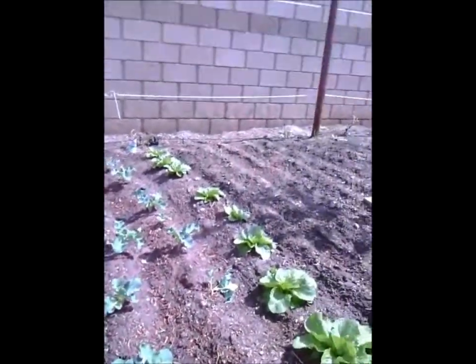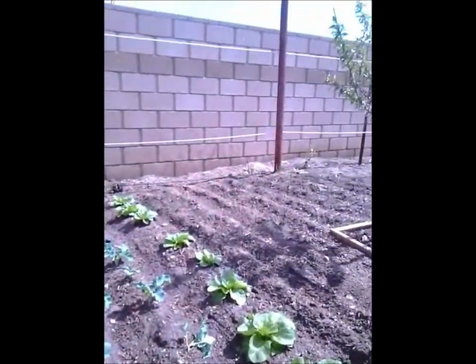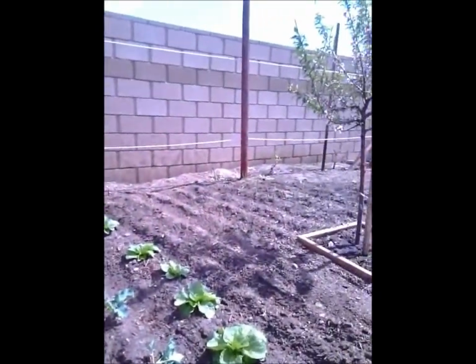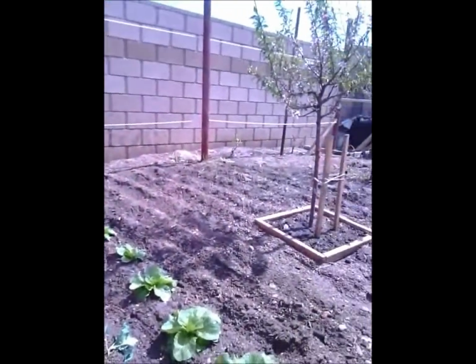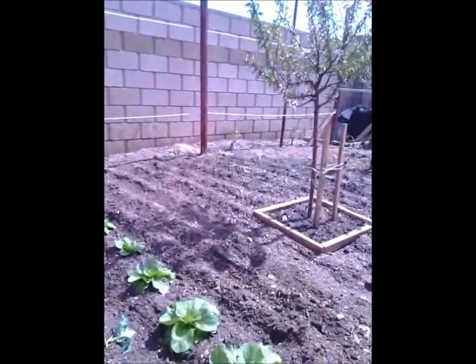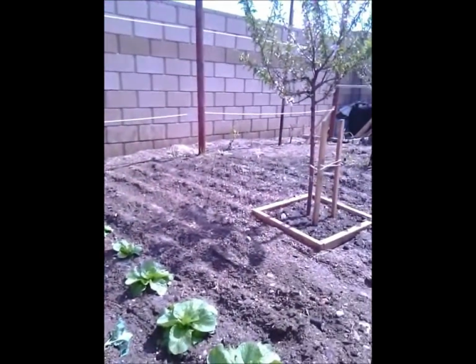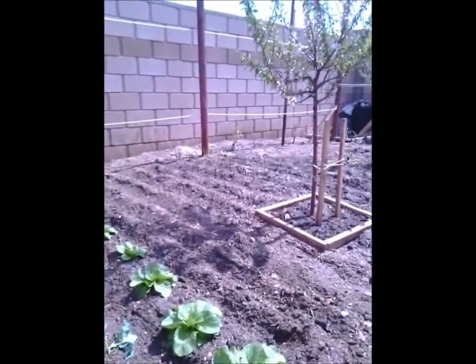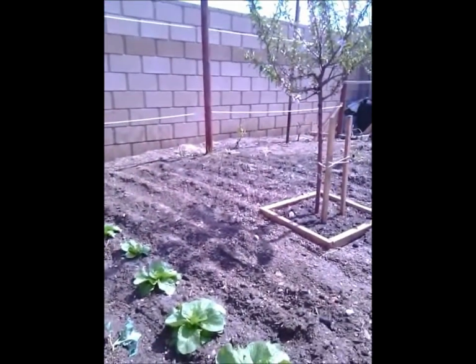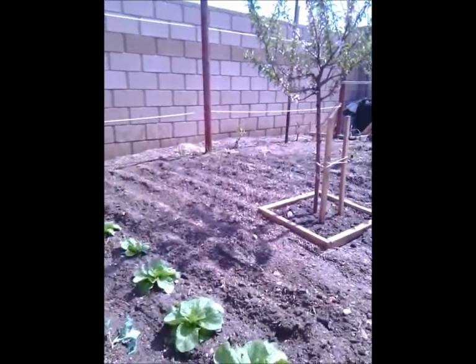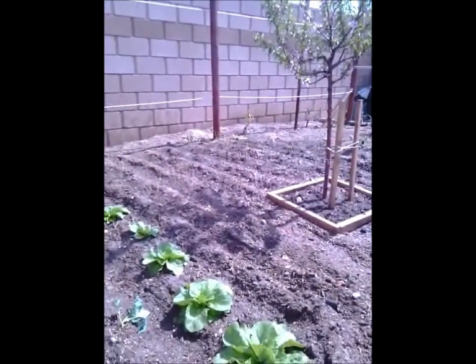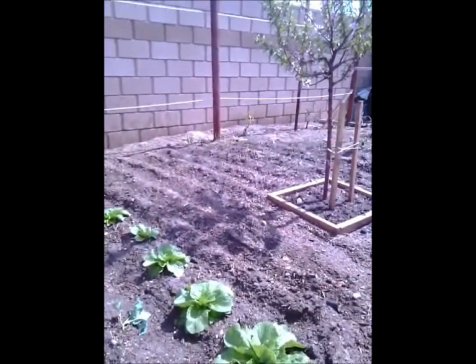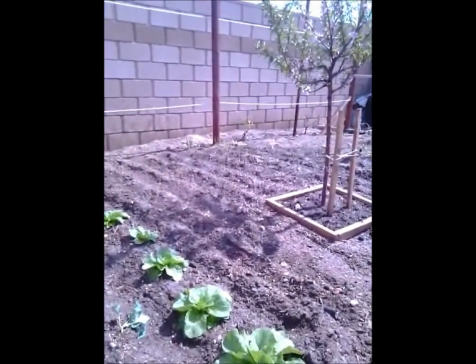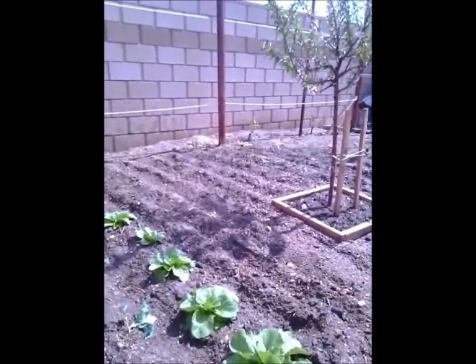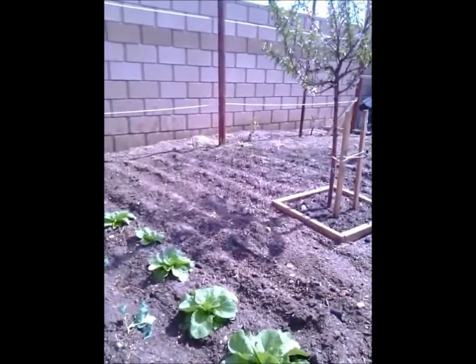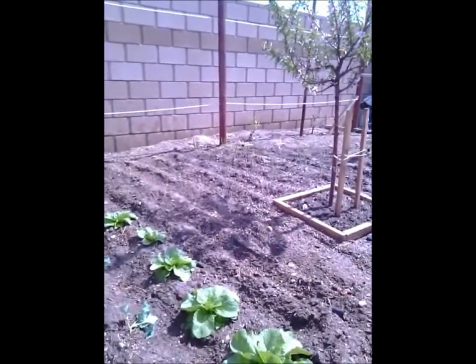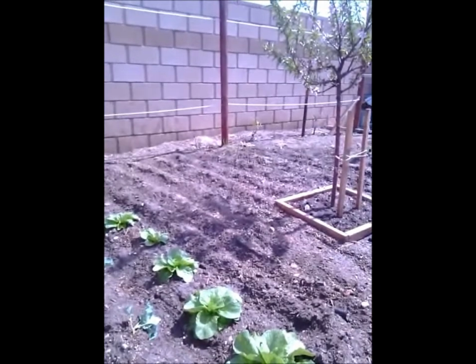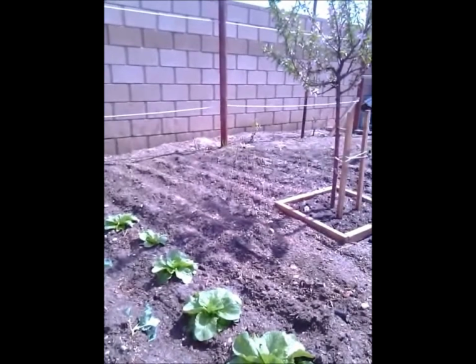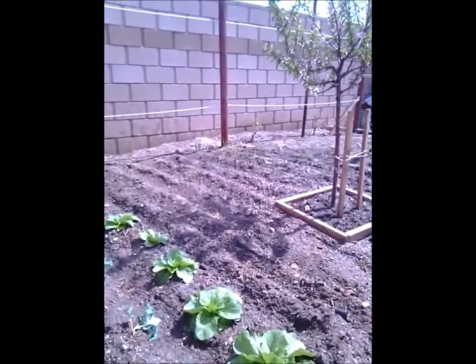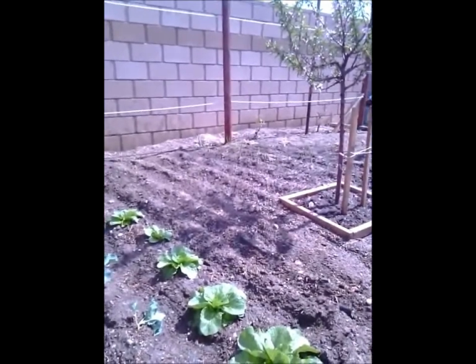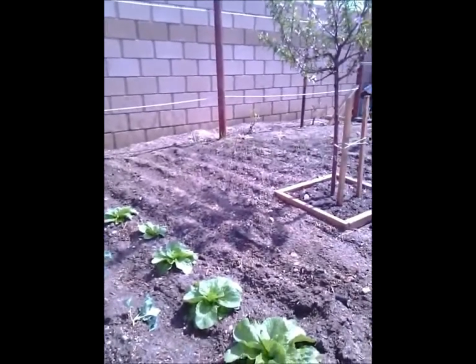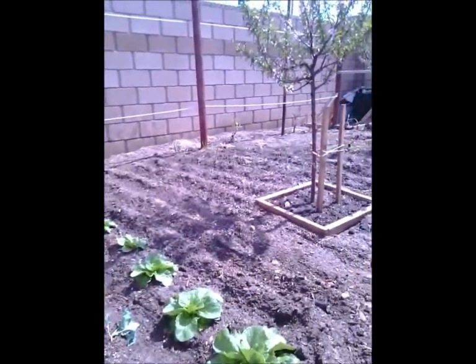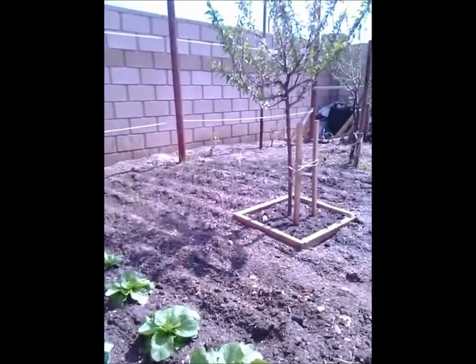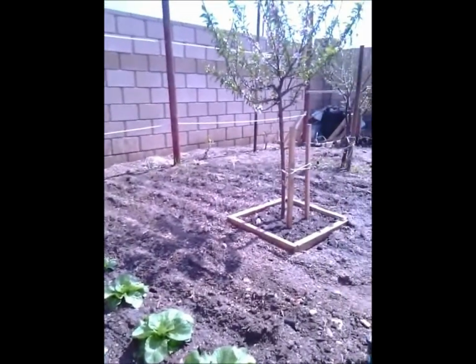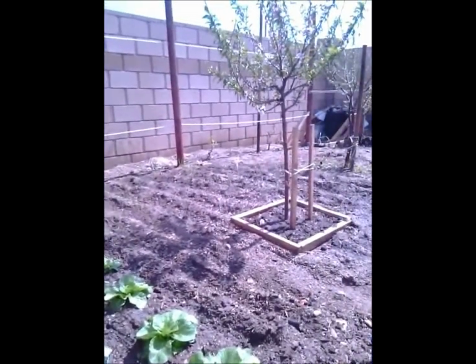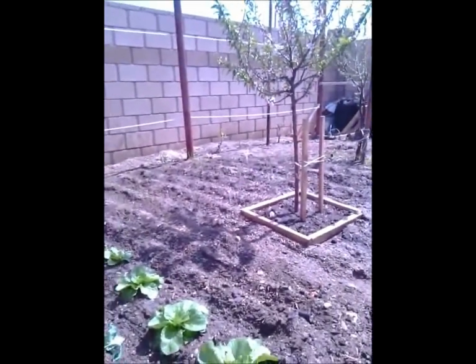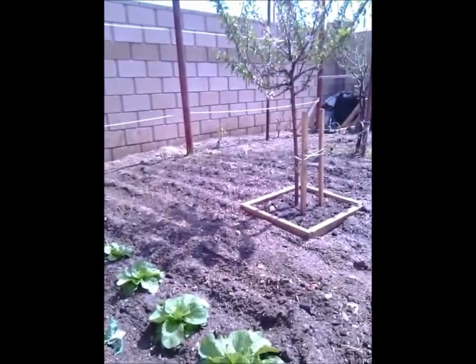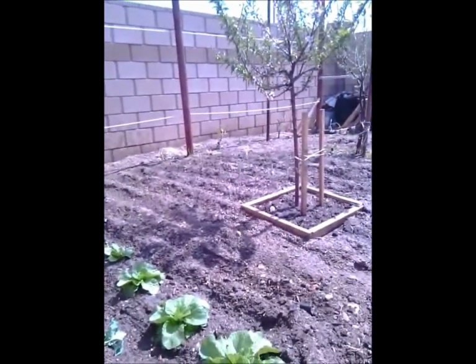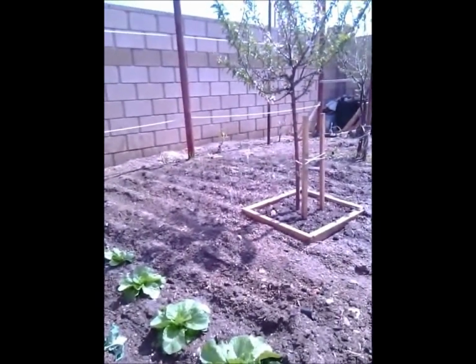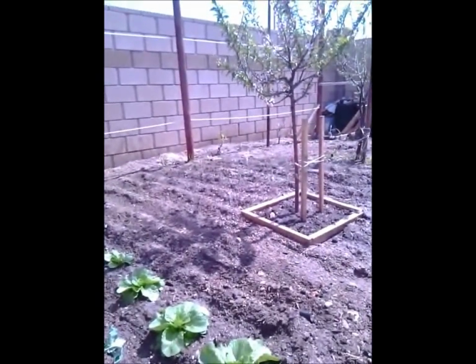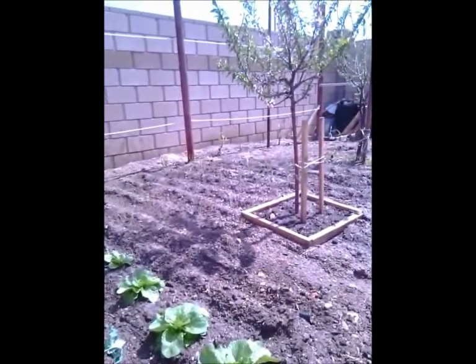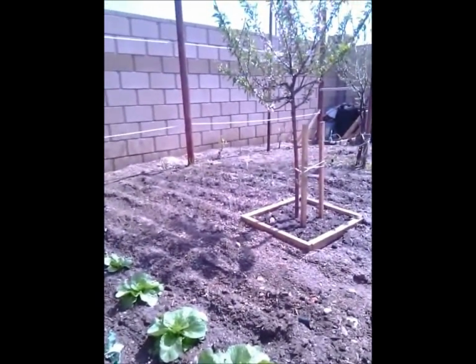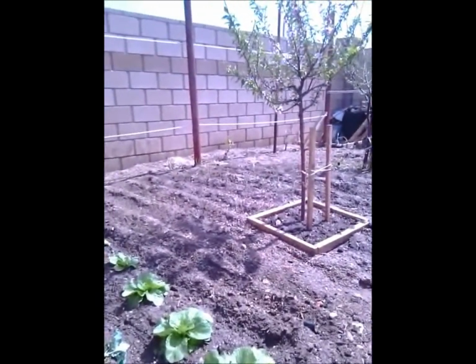Right there — I don't know if you can see it. I have garlic, about three rows of garlic growing.